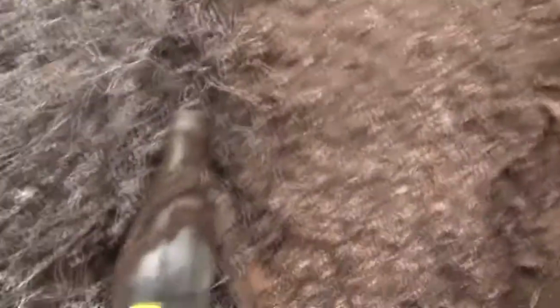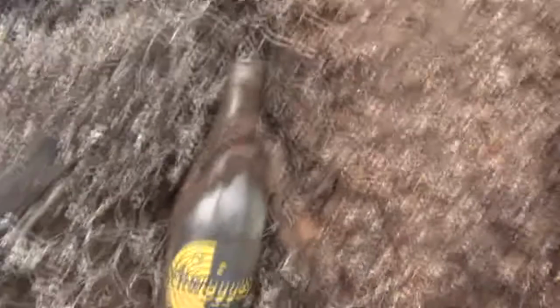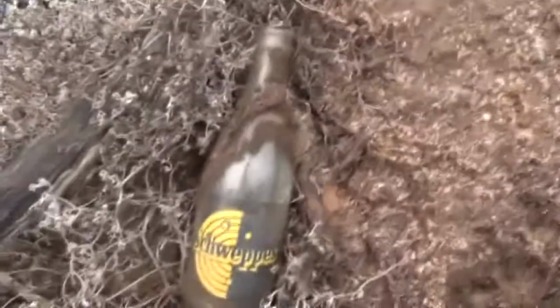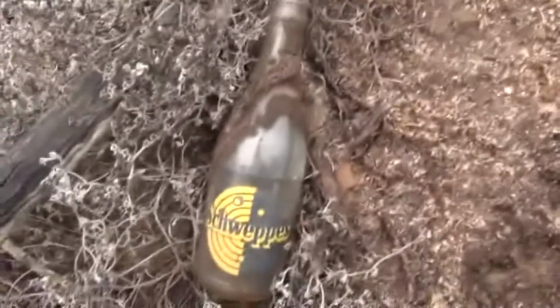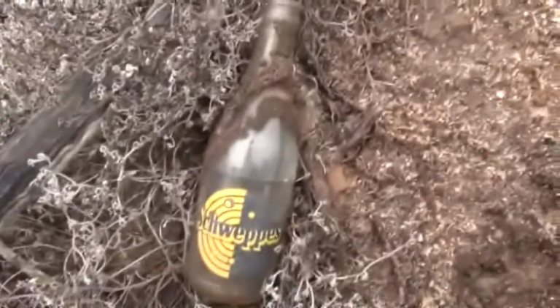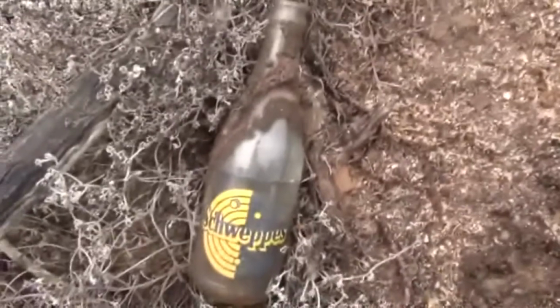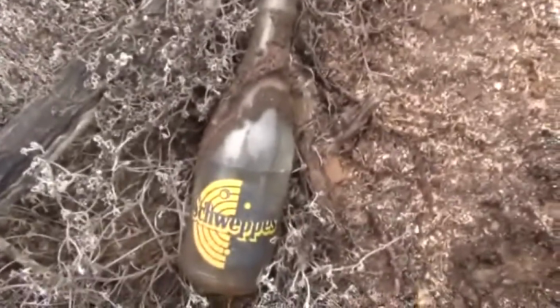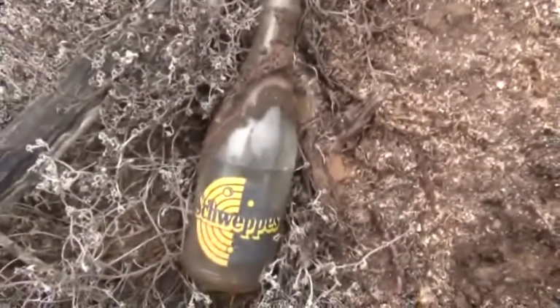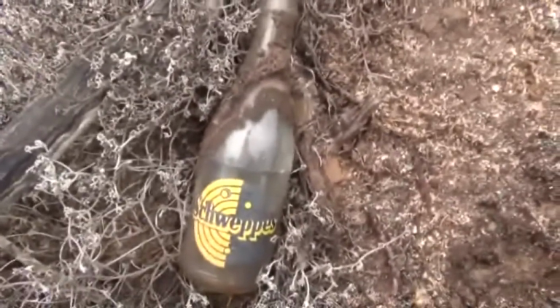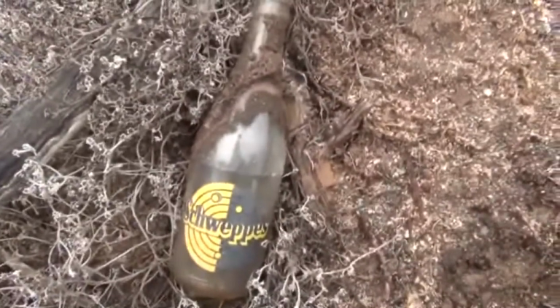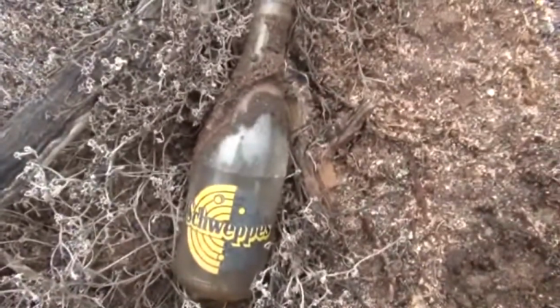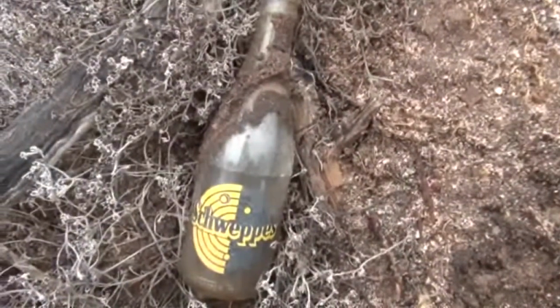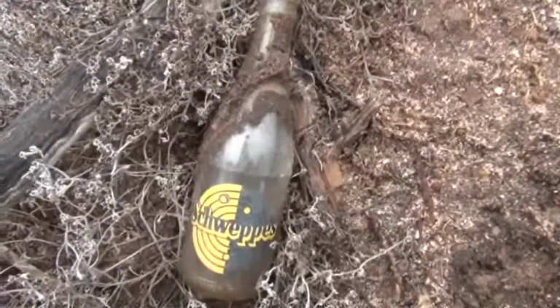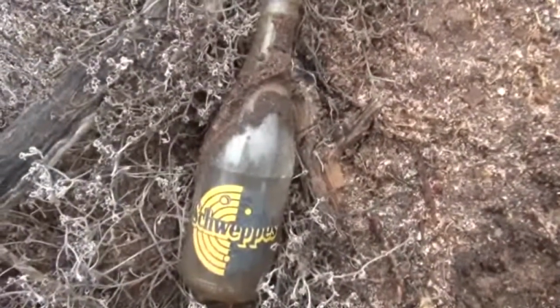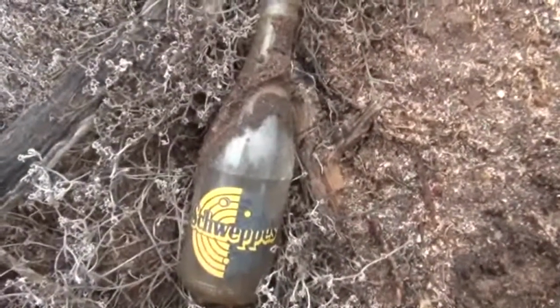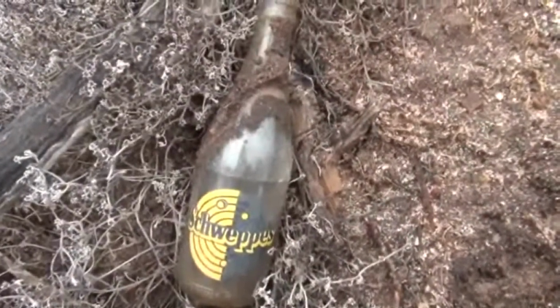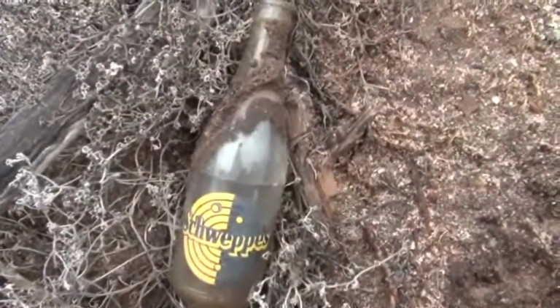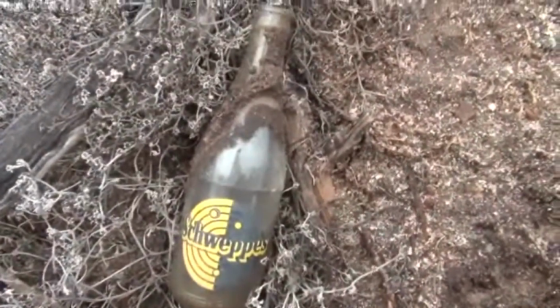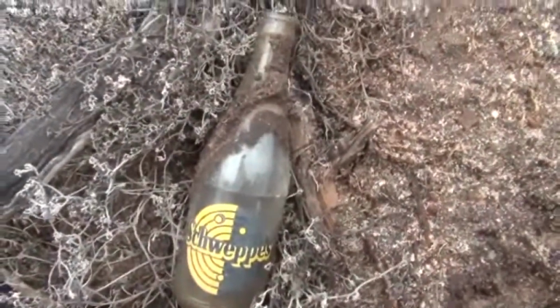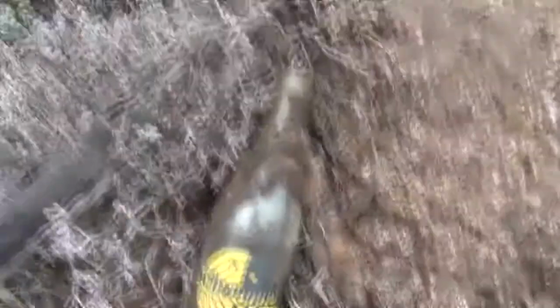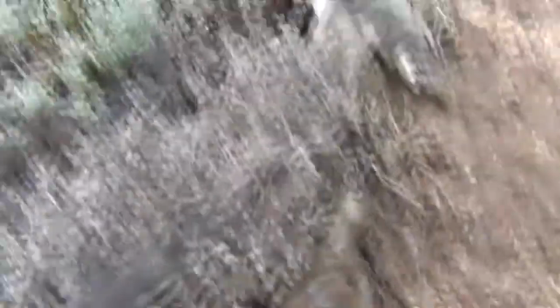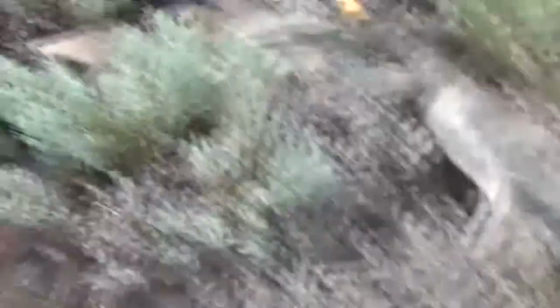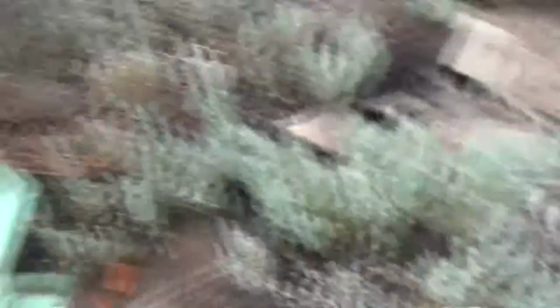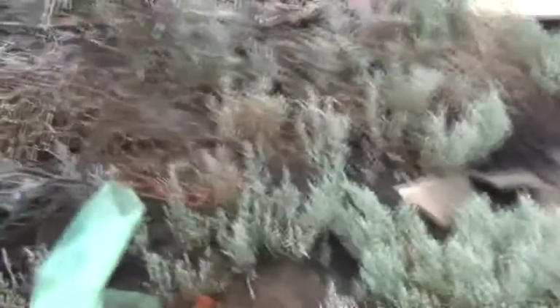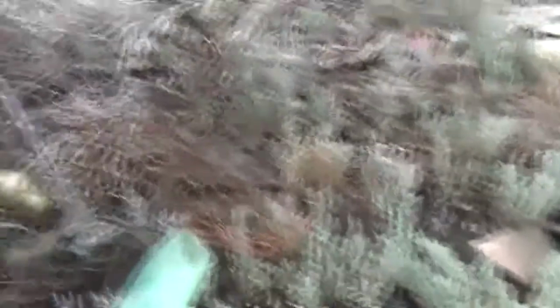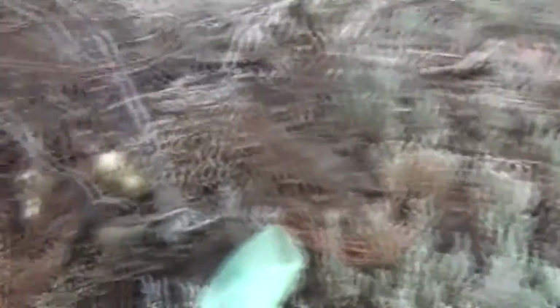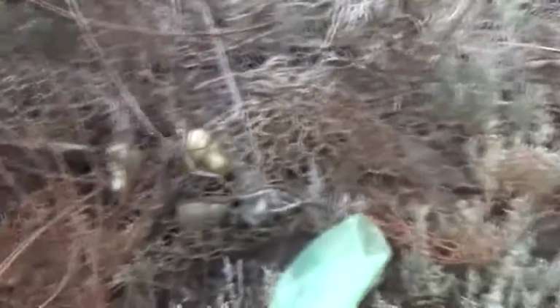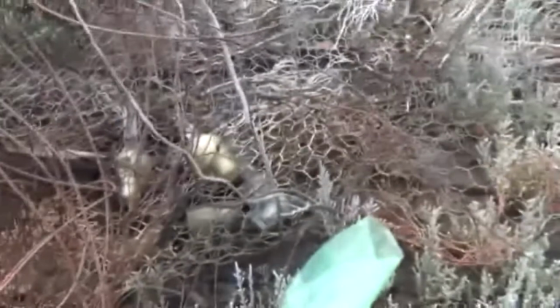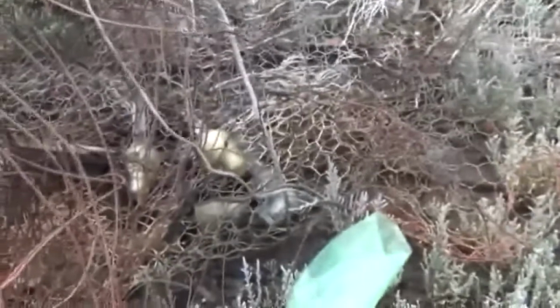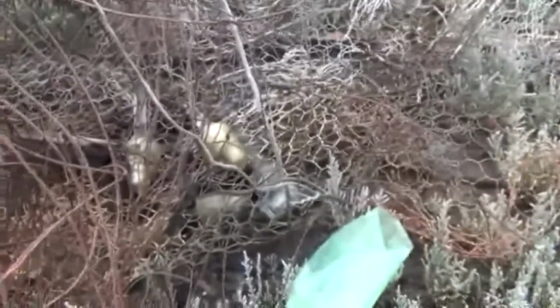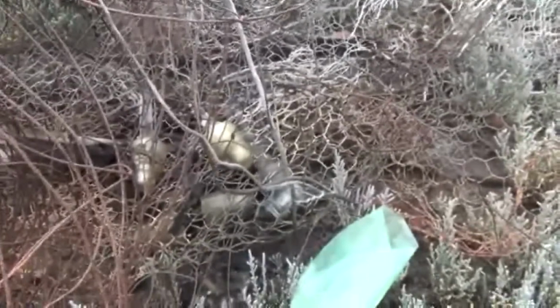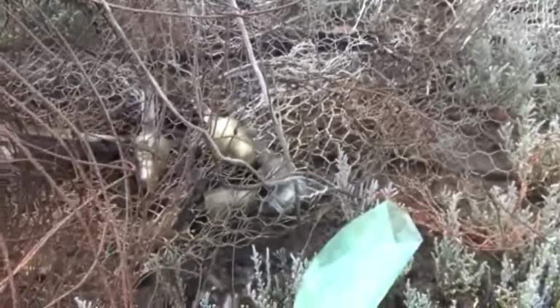Just down here I found myself a nice little Schweppes bottle from the 1960s or 70s, and just down here there are some nice little insulators.